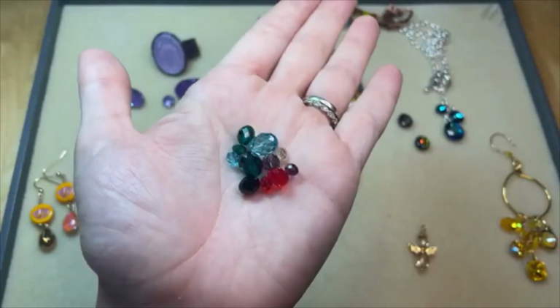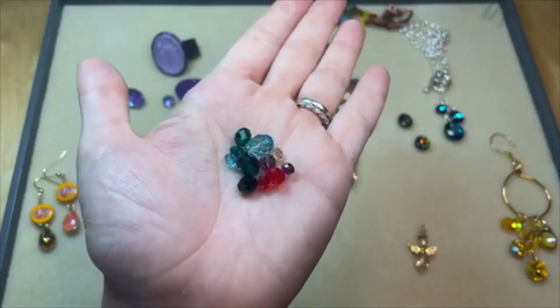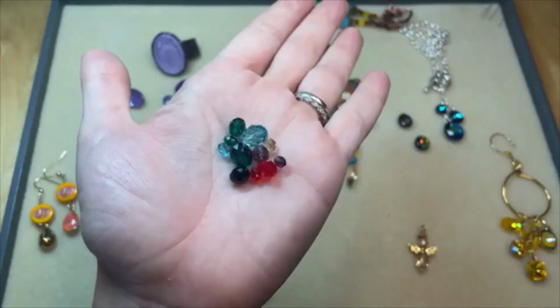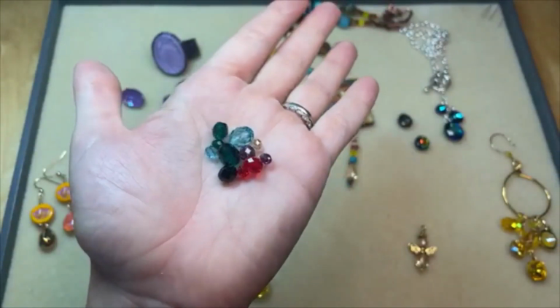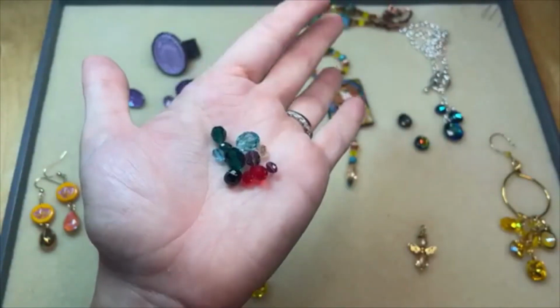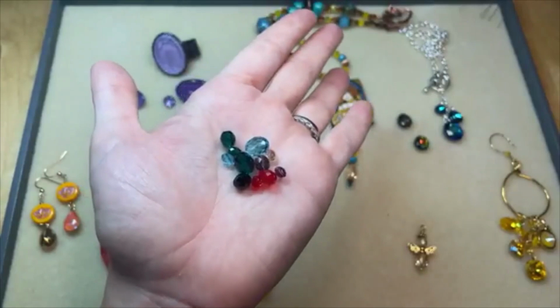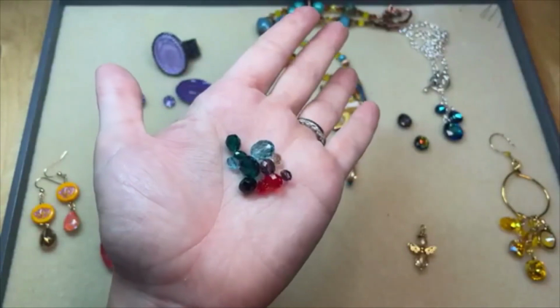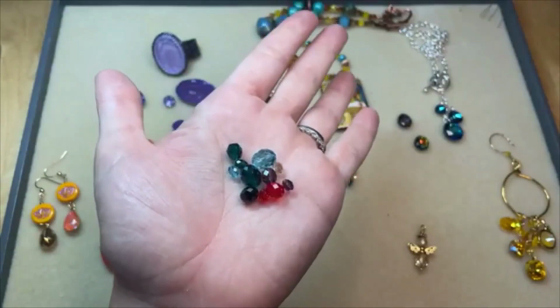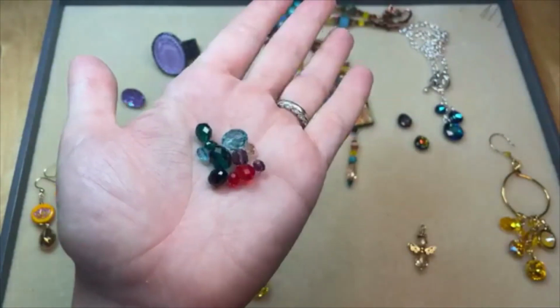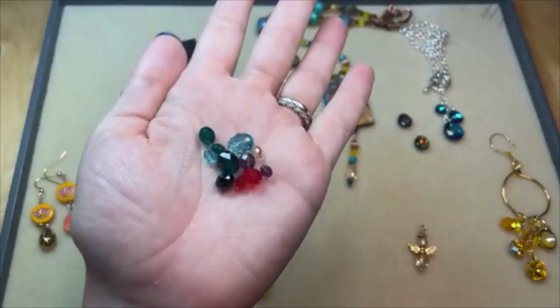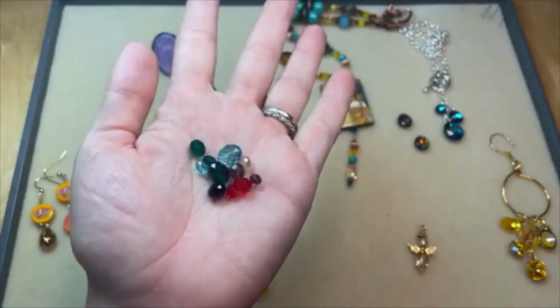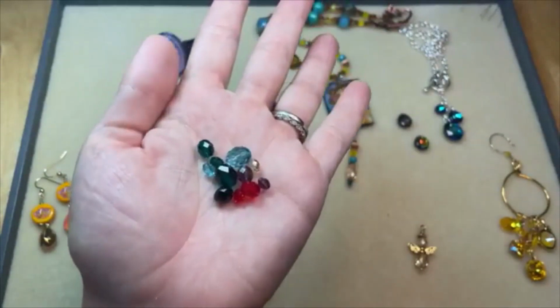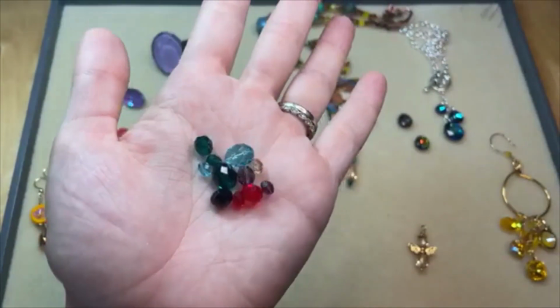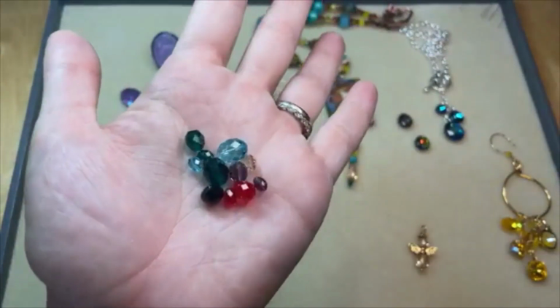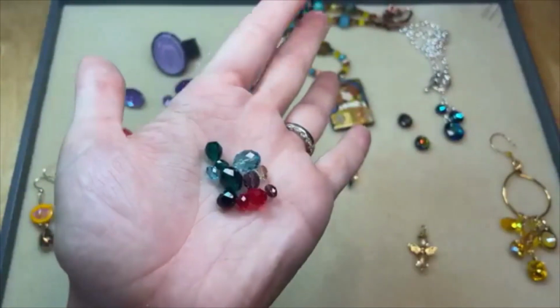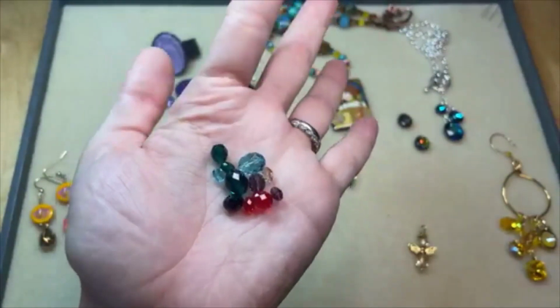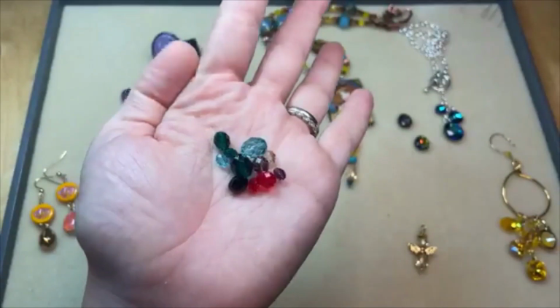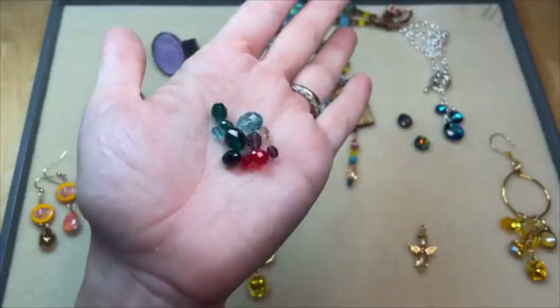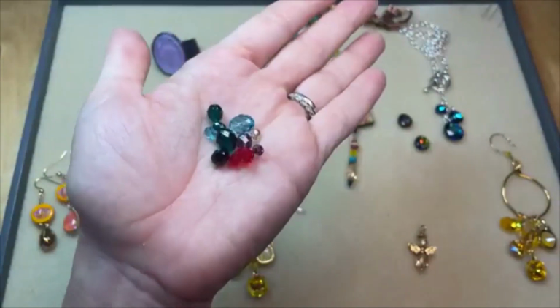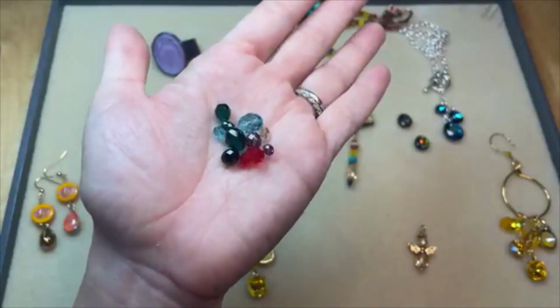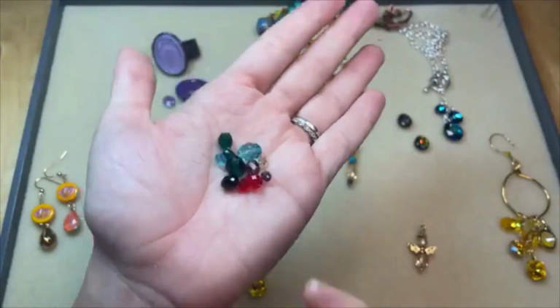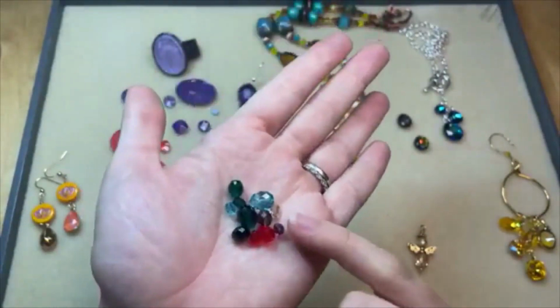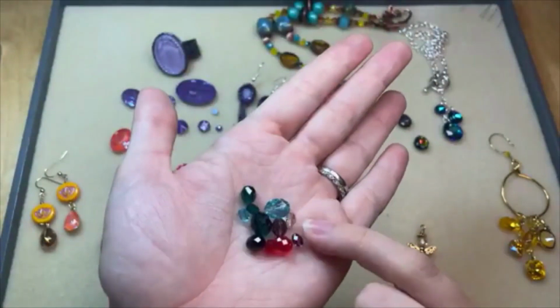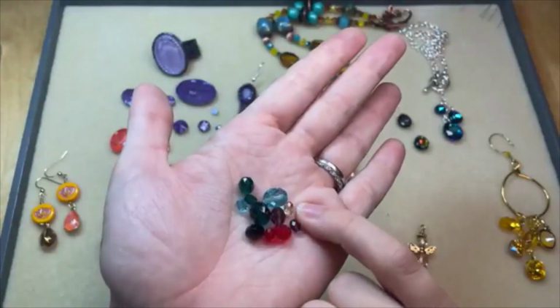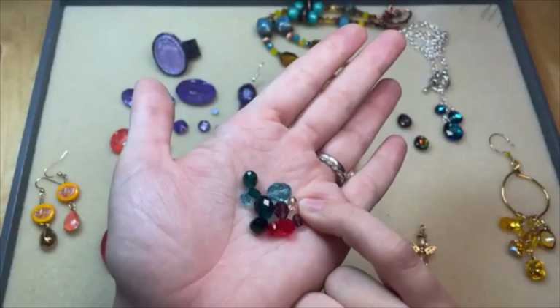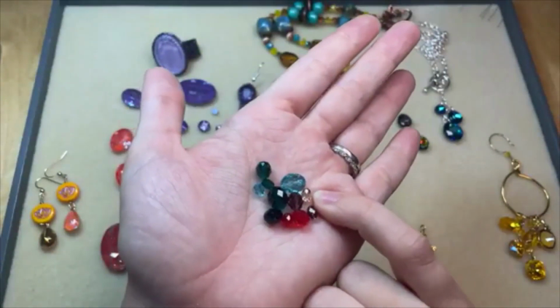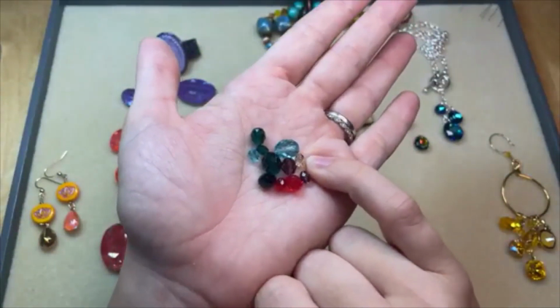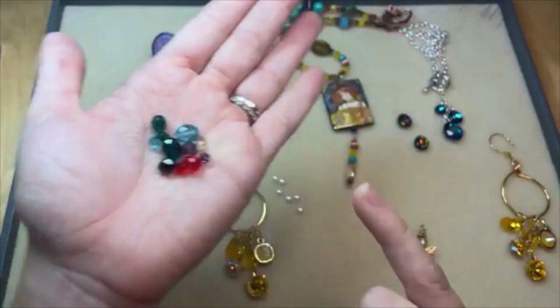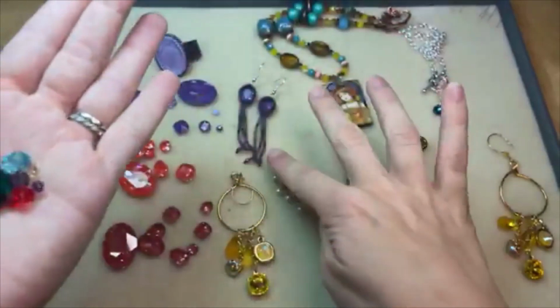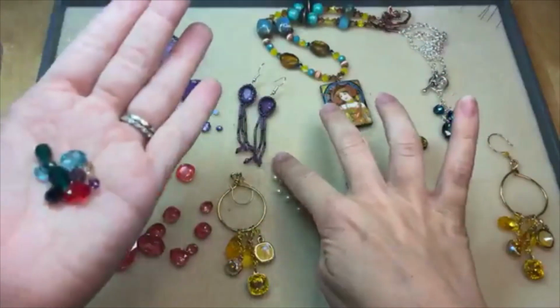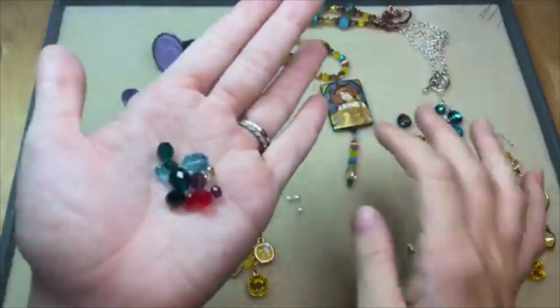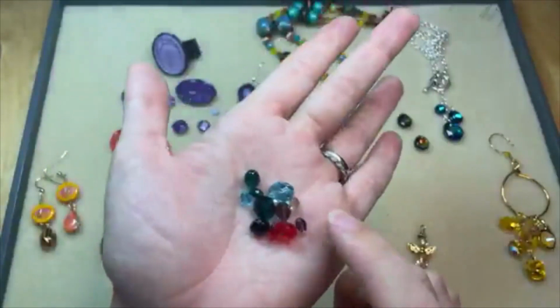This is going to be a staple in your designs. You can use it for bracelets, necklaces, earring dangles, even bead embroidery. Those smaller ones would be great for bead embroidery or even fringe. It's such a nice, elegant shape.